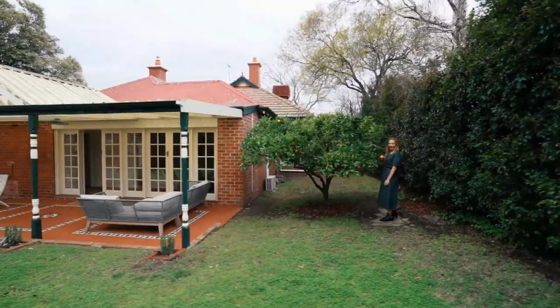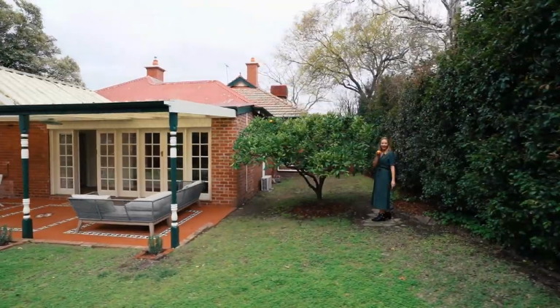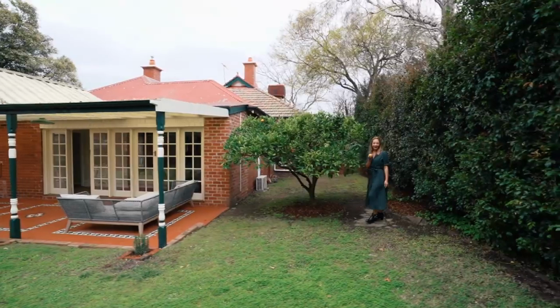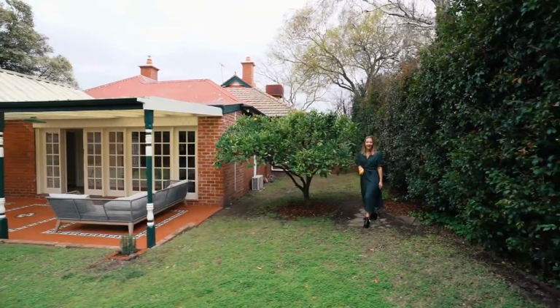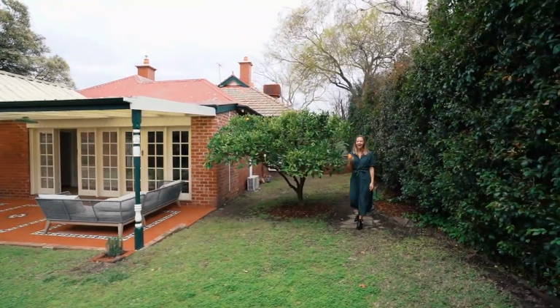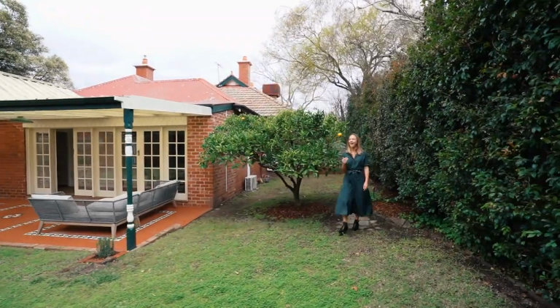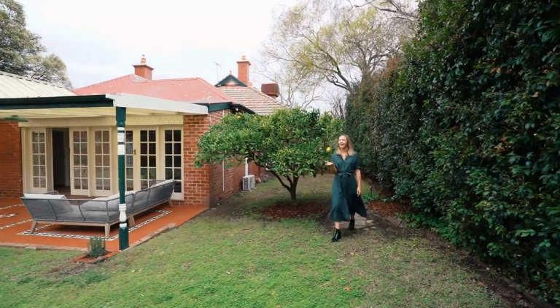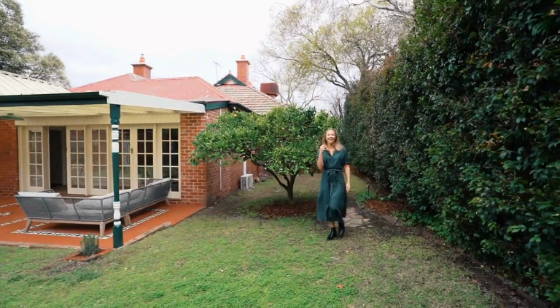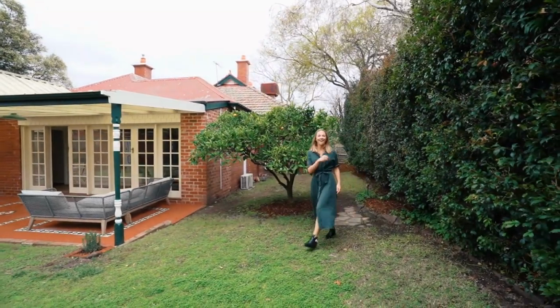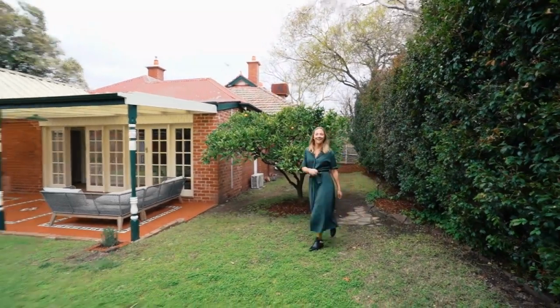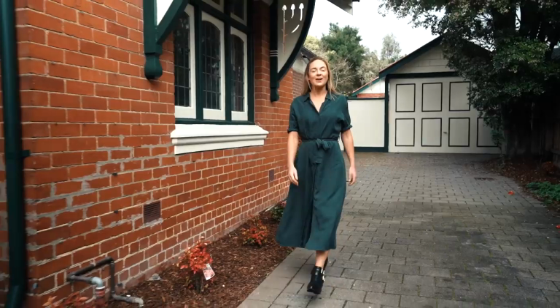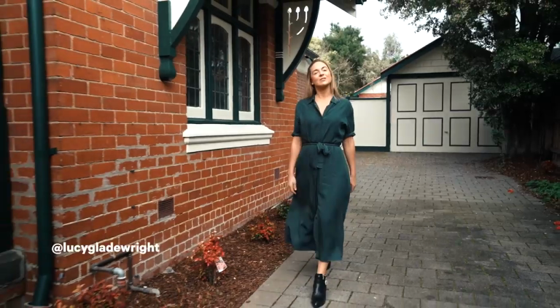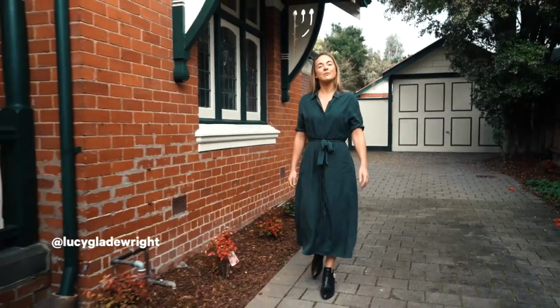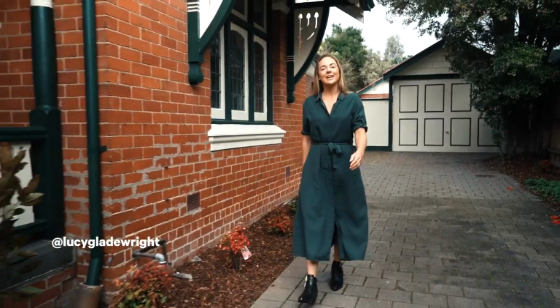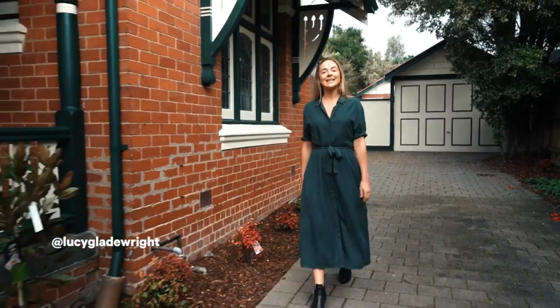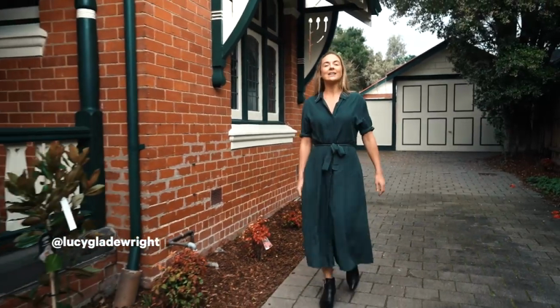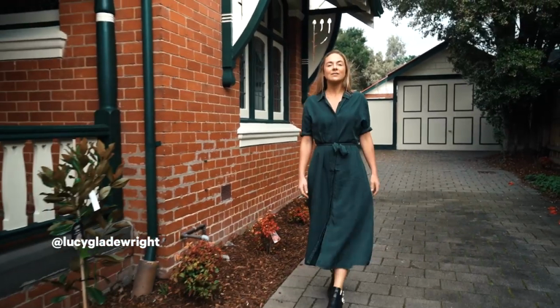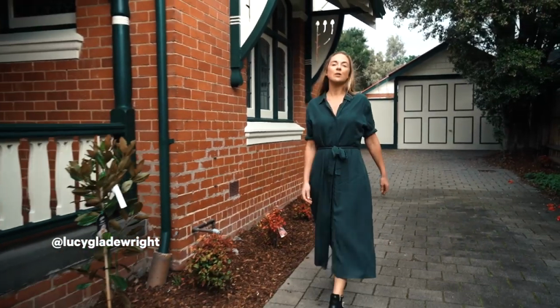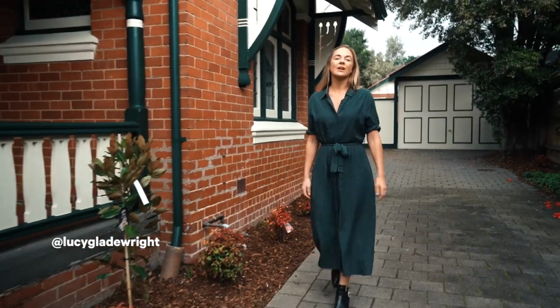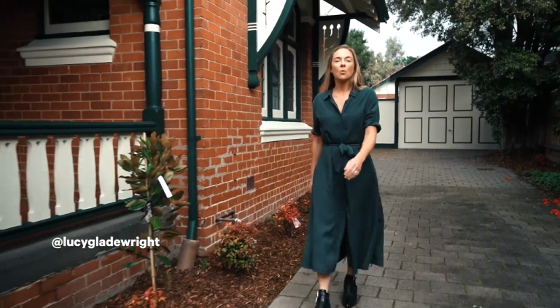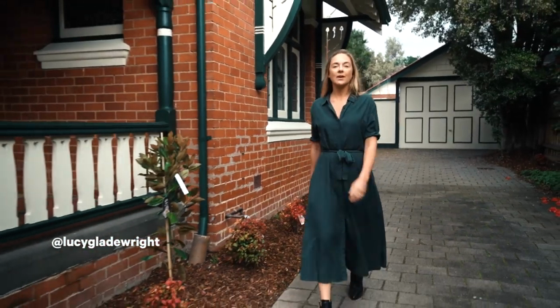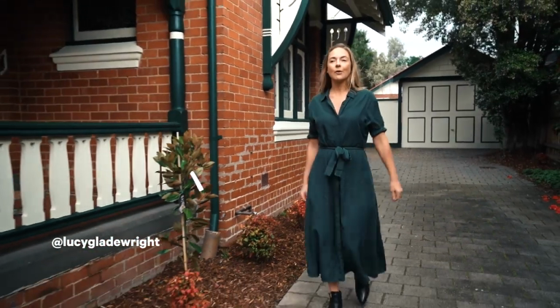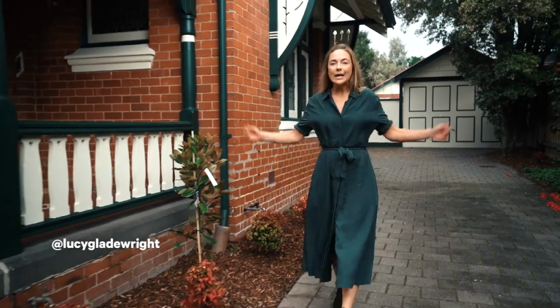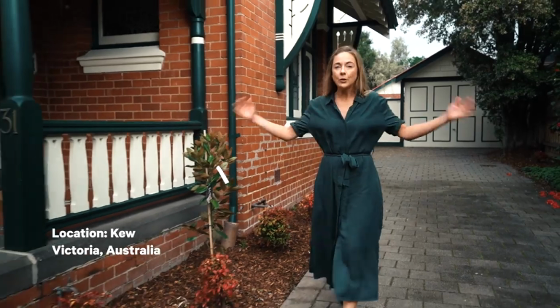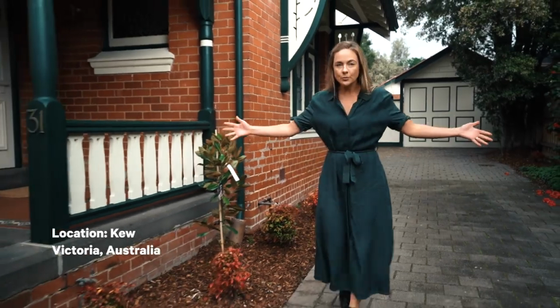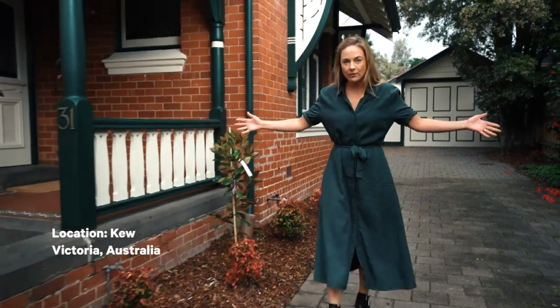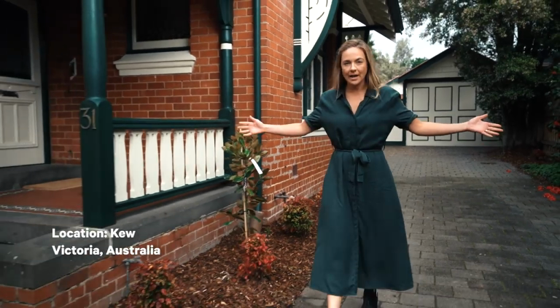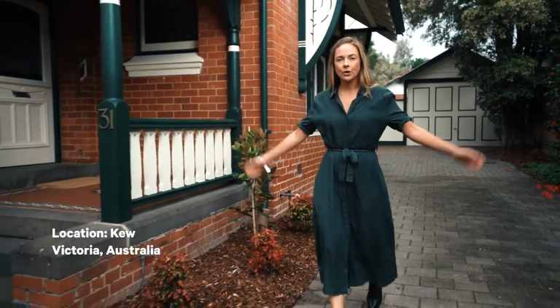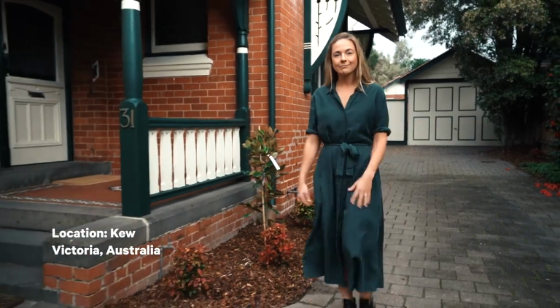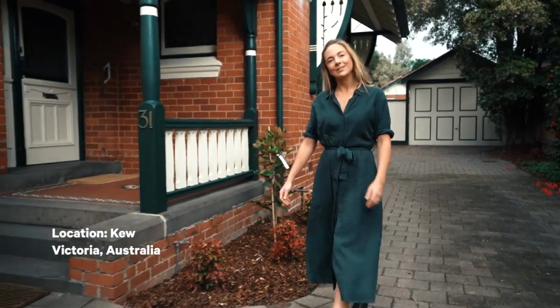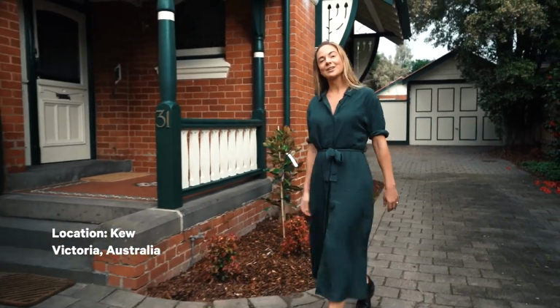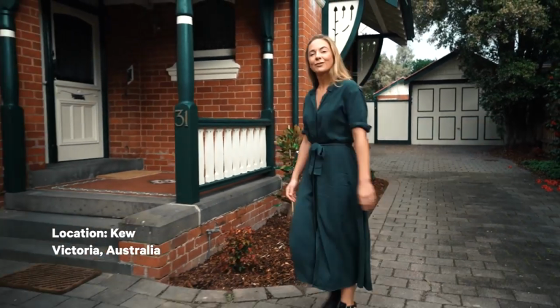Hey everyone, I have got a gorgeous family home for you to have a snoop through today. It is a solid brick Edwardian on a huge block of land. Let's go take a look.